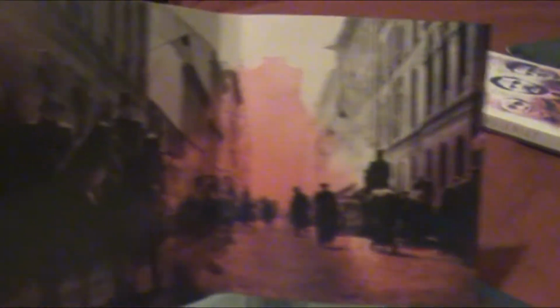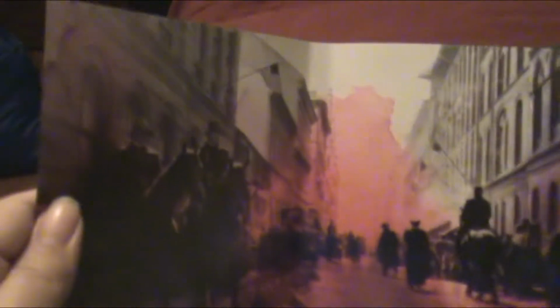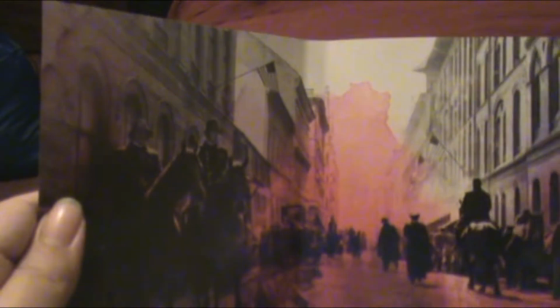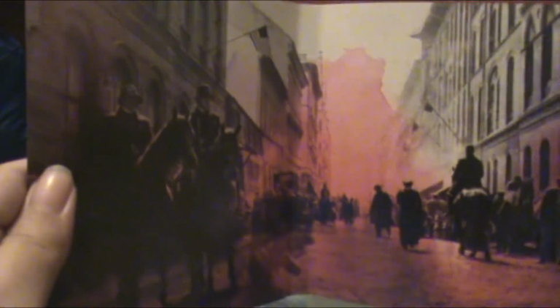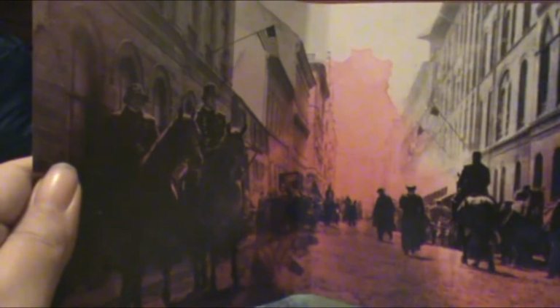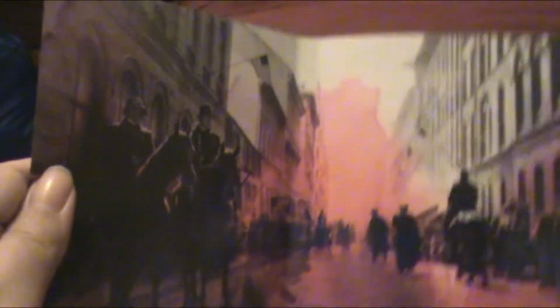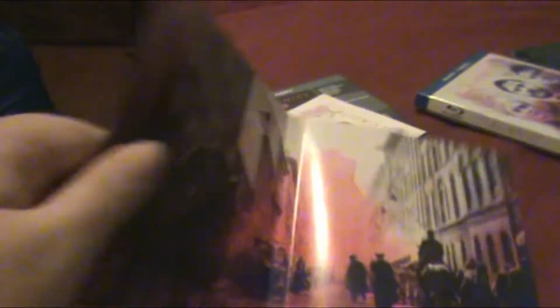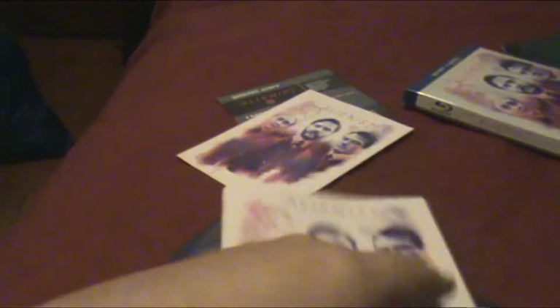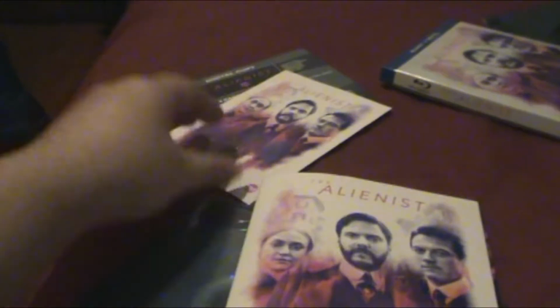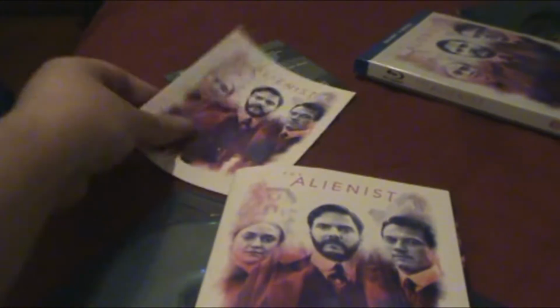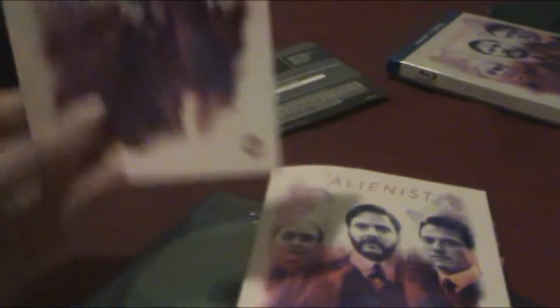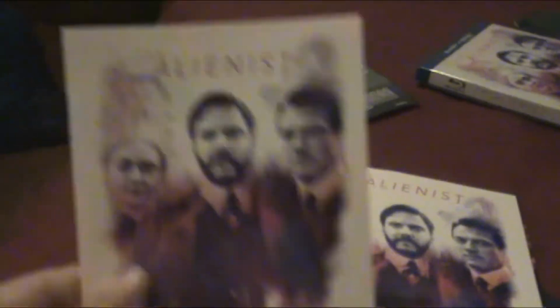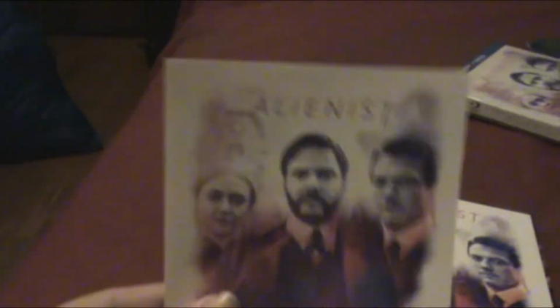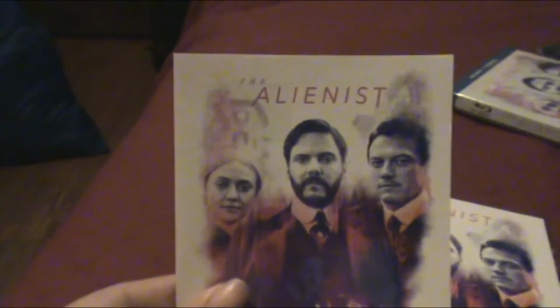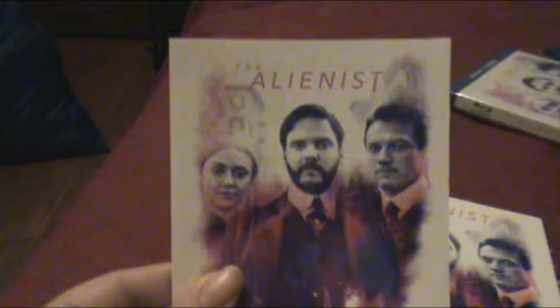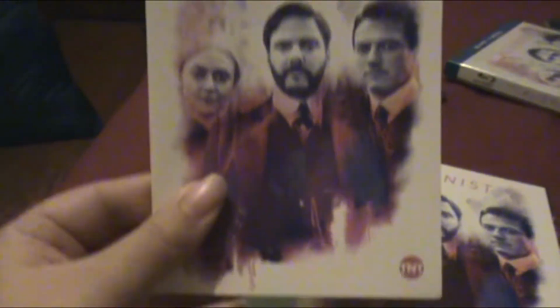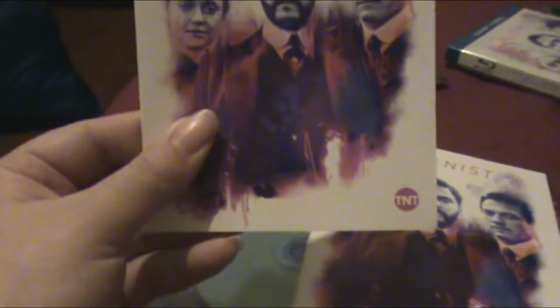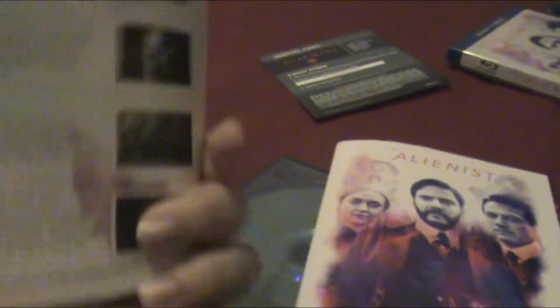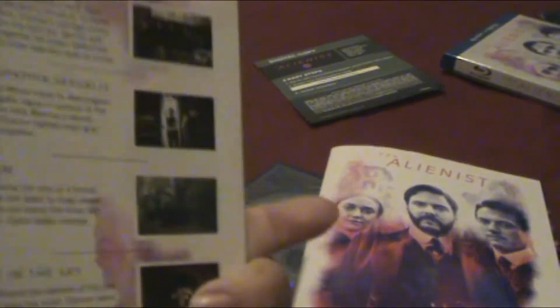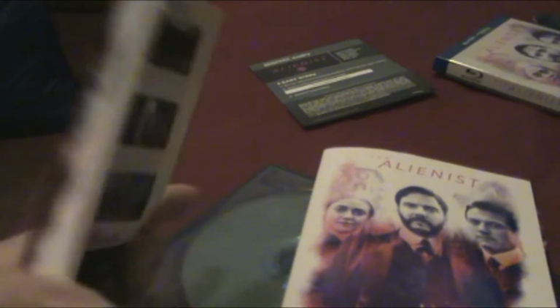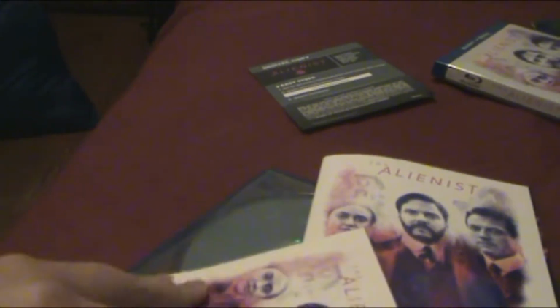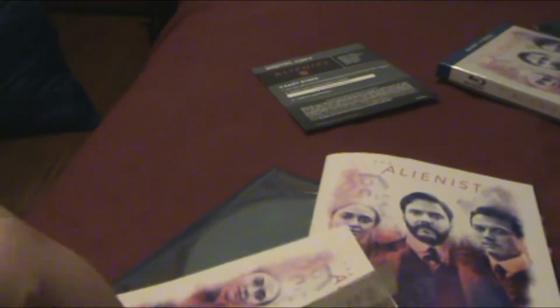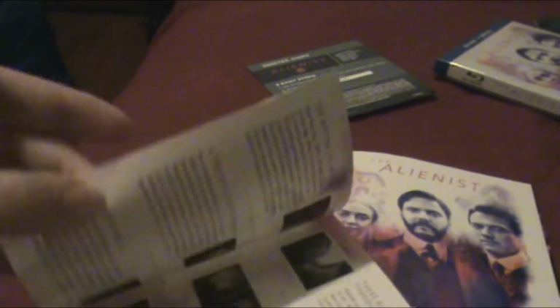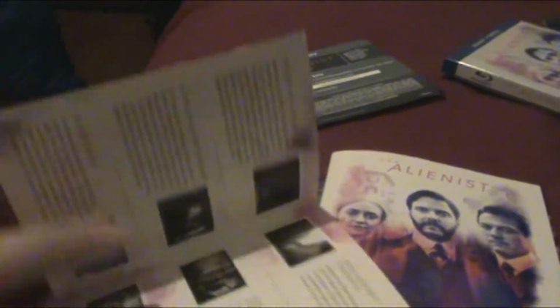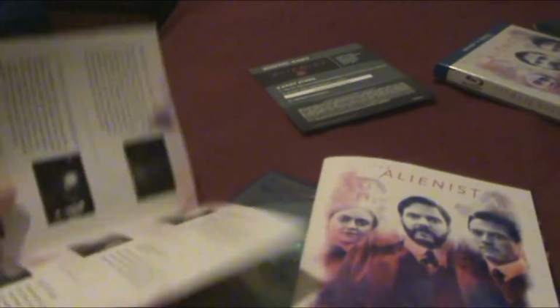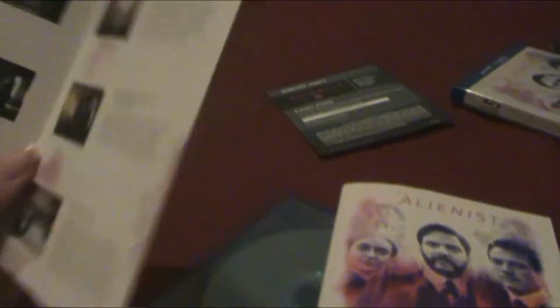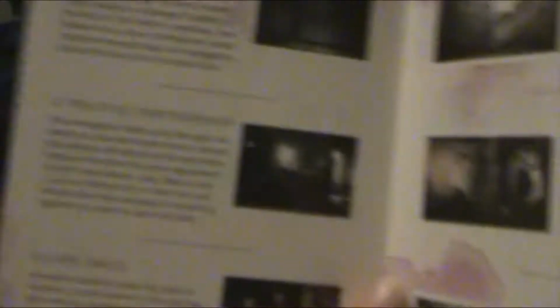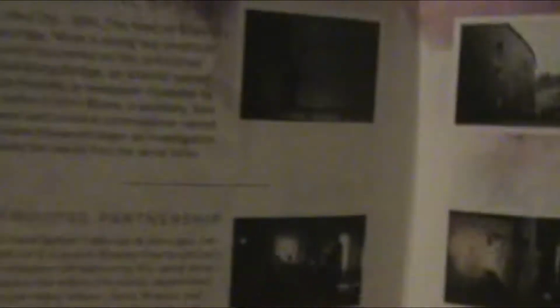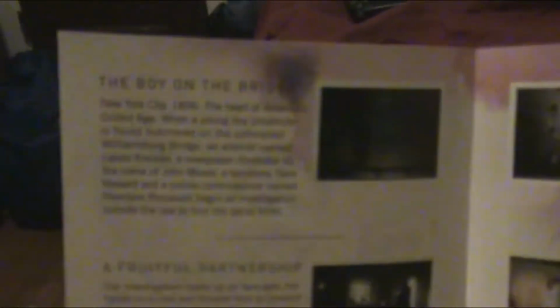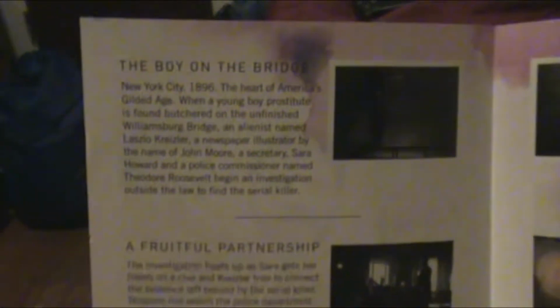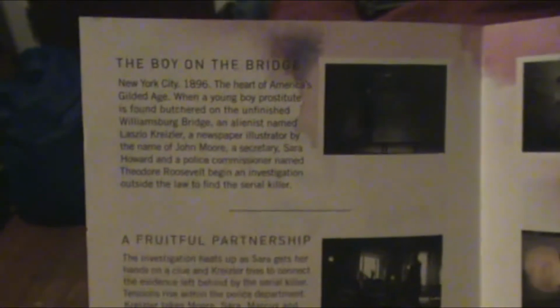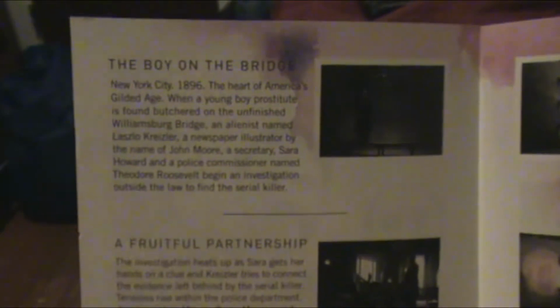You got a nice little artwork right there, and that is New York City in 1890. Here is the episode guide, which is something a lot of DVDs don't do anymore.